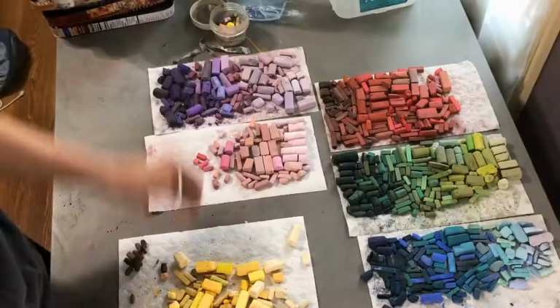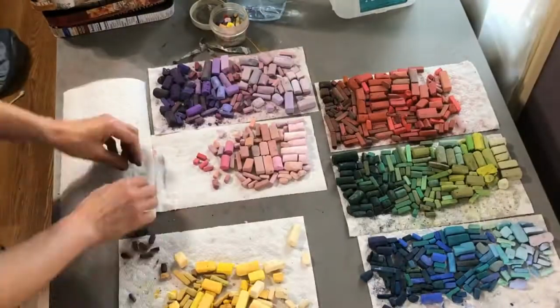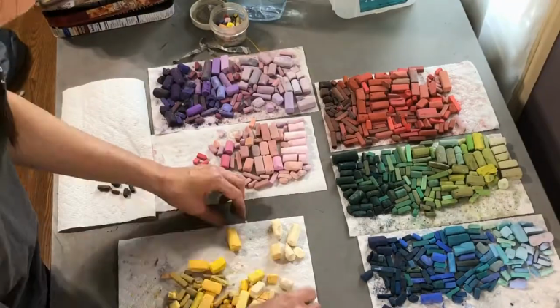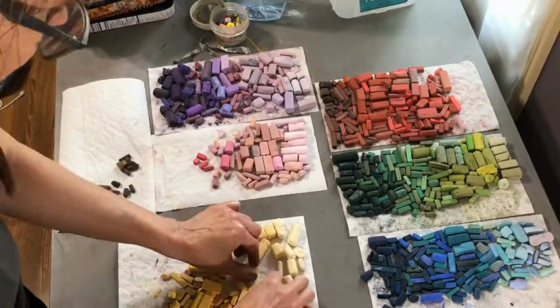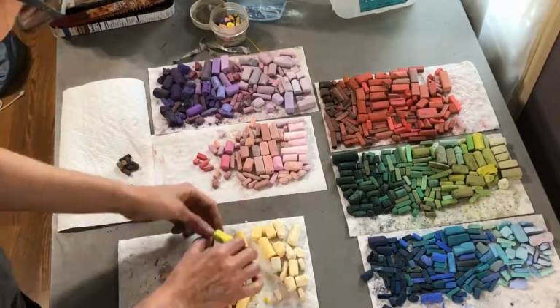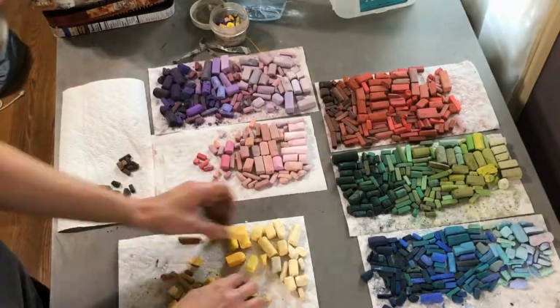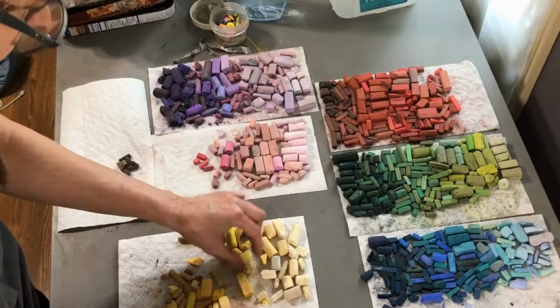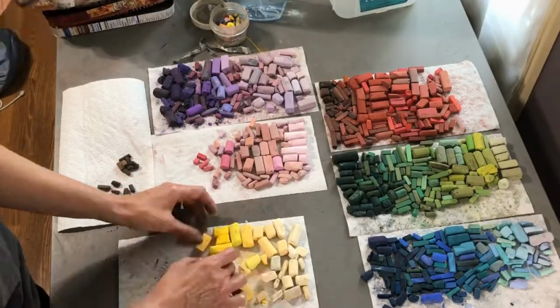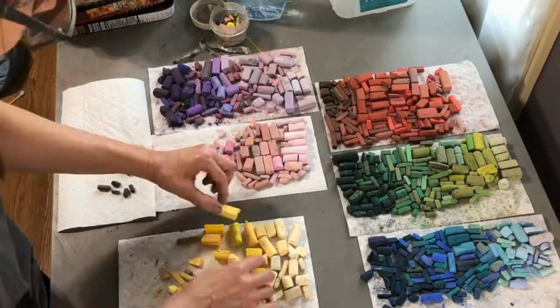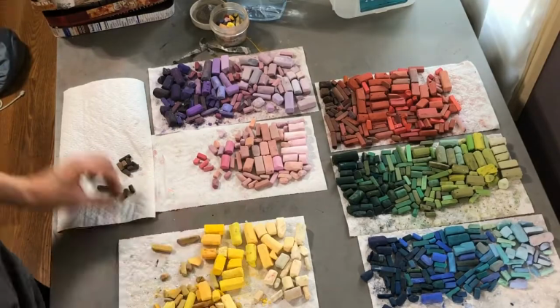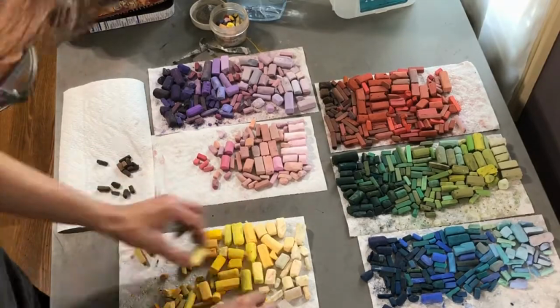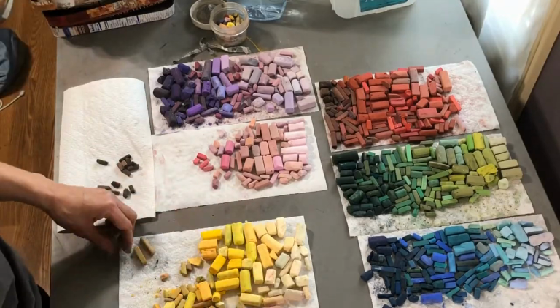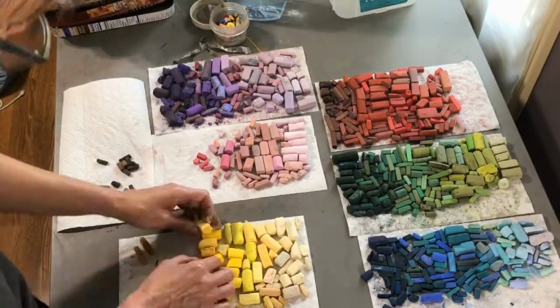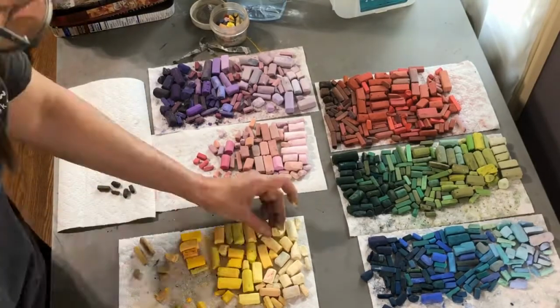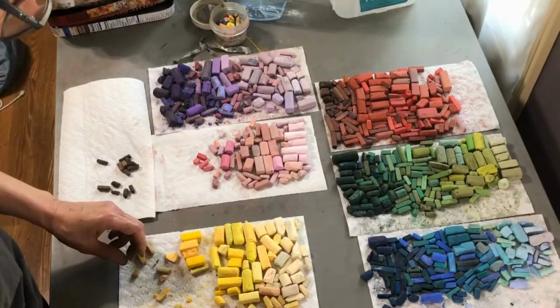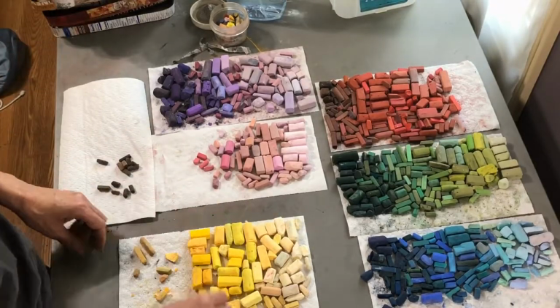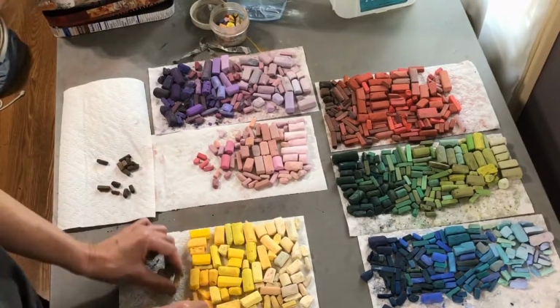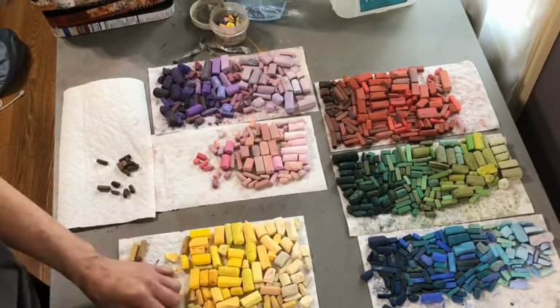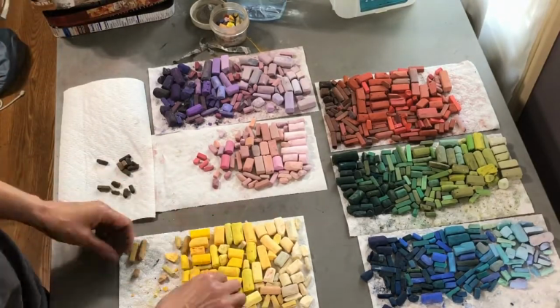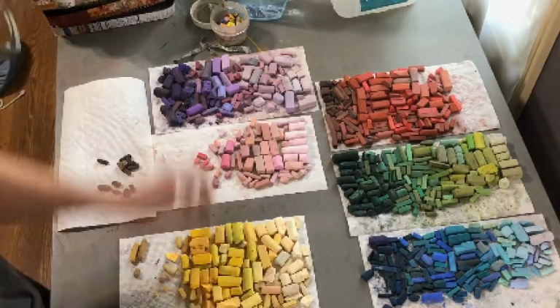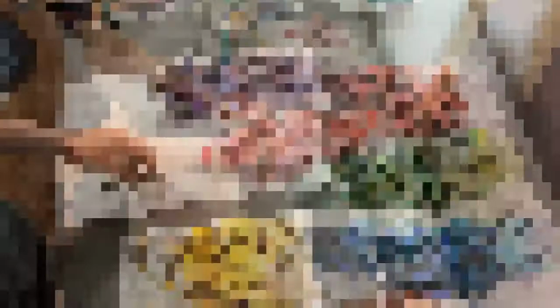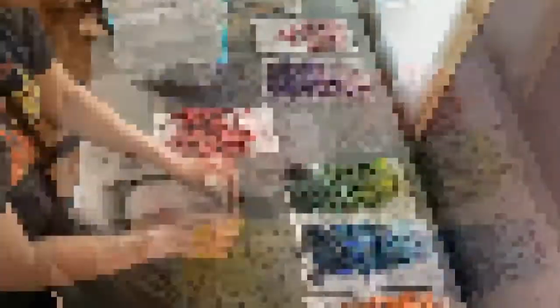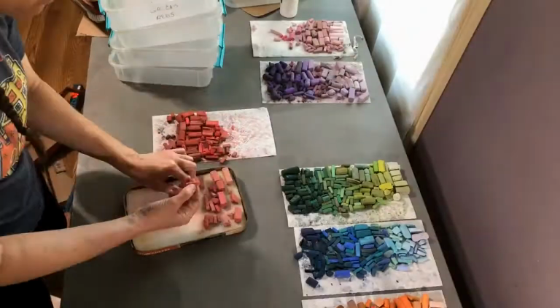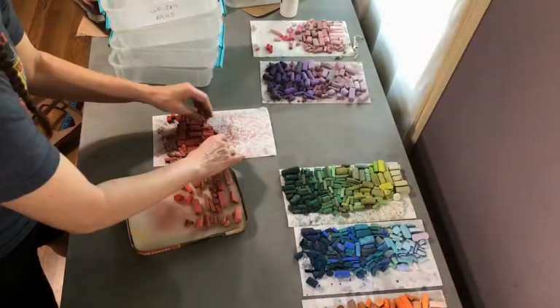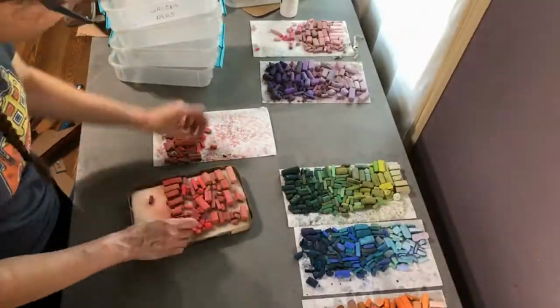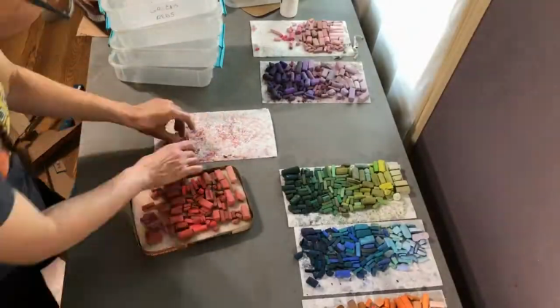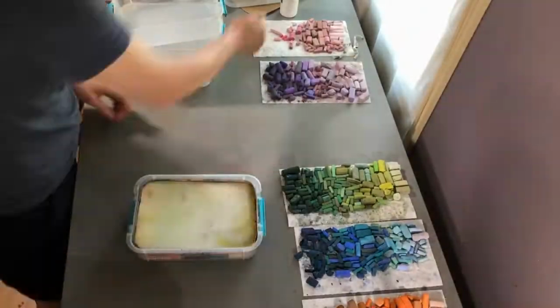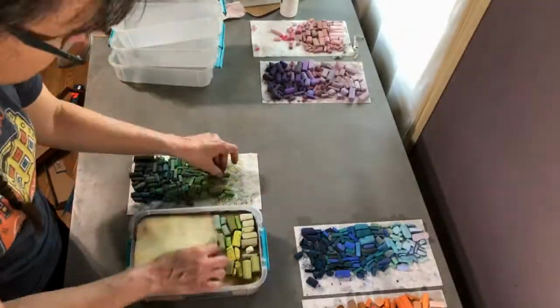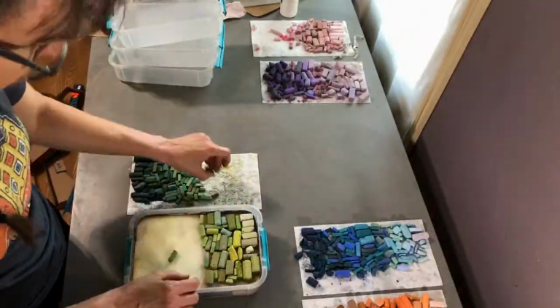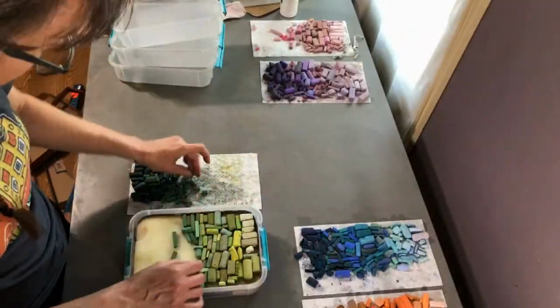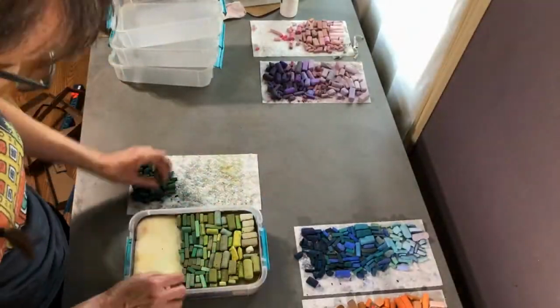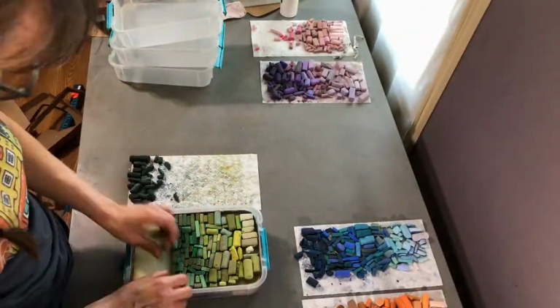Then I just wrung them out really well, rolled them in a paper towel and hung them up to dry for the rest of the day. I went through each tray sorting and reorganizing and even came up with a couple of new categories along the way. I don't worry too much about getting these perfectly organized by hue and value — get them close just to make them easy enough to find later on. Once those foam pads were dry, everything went back into the trays.